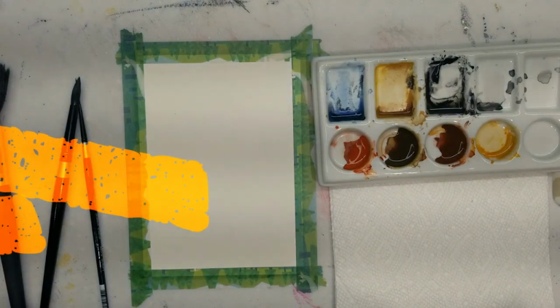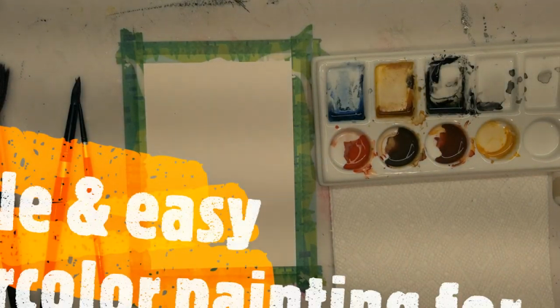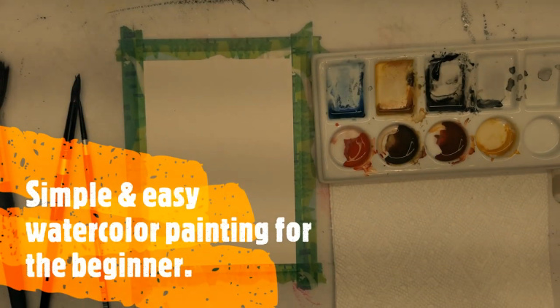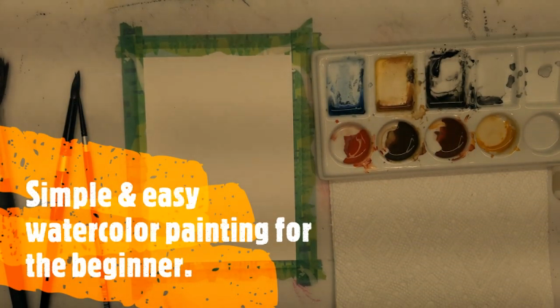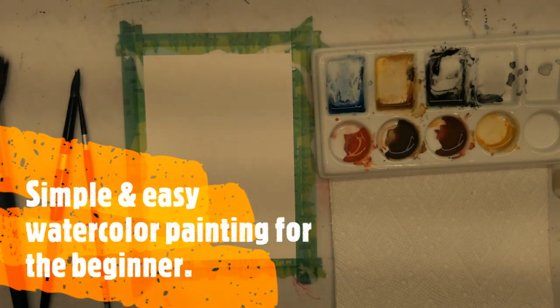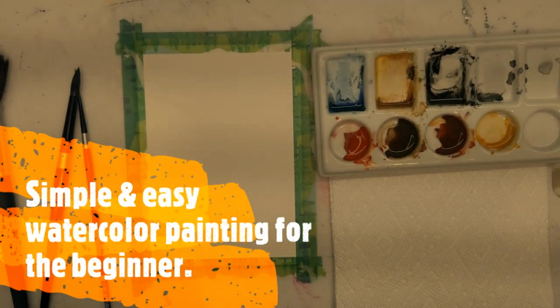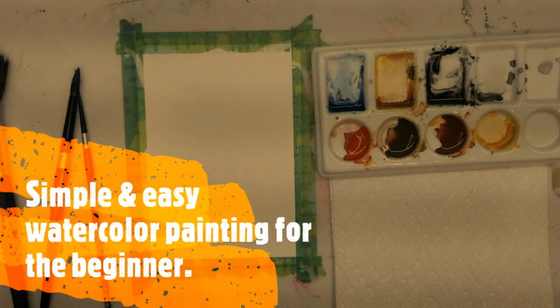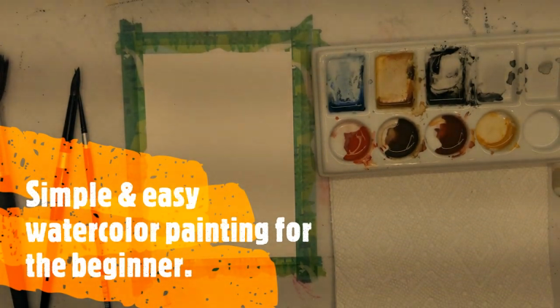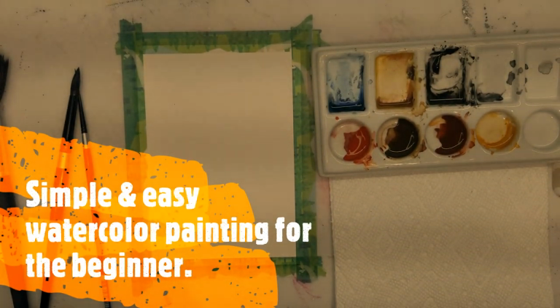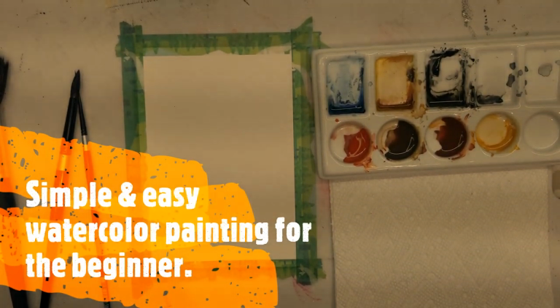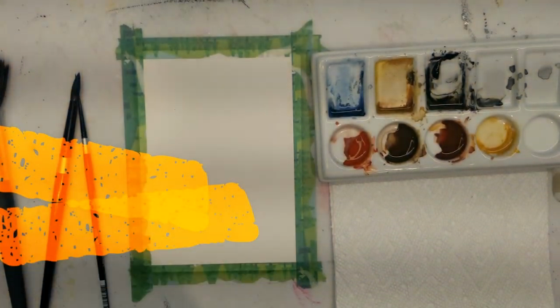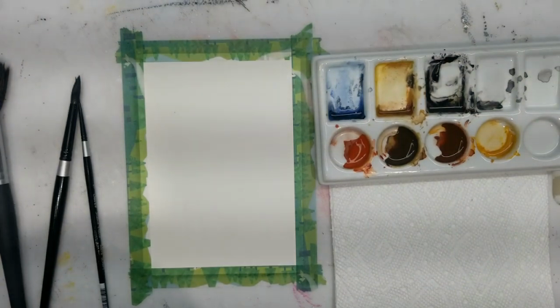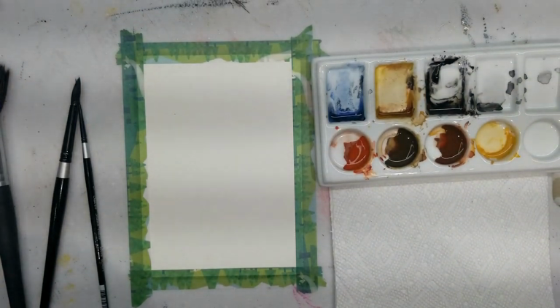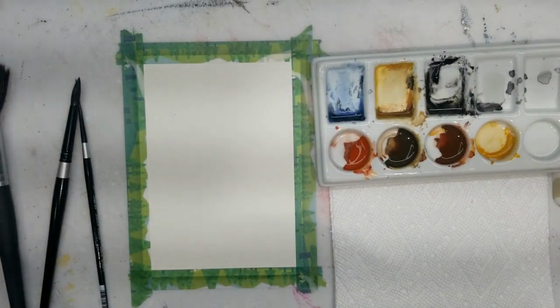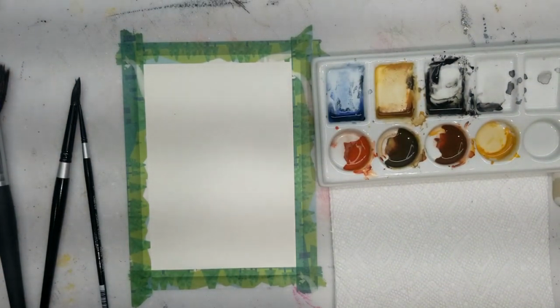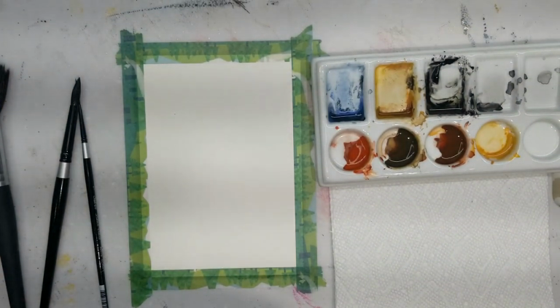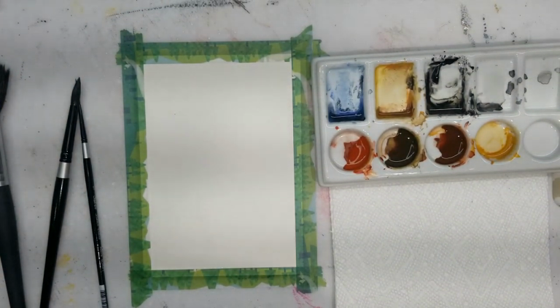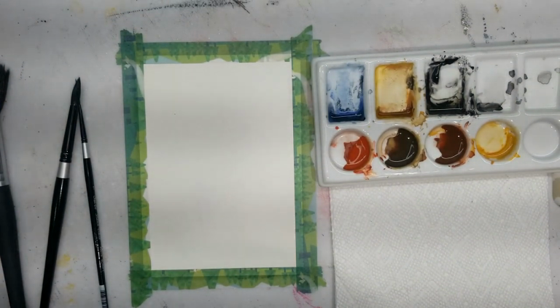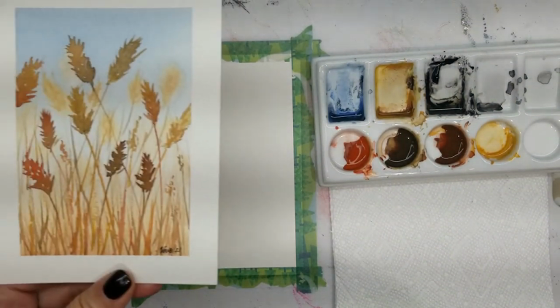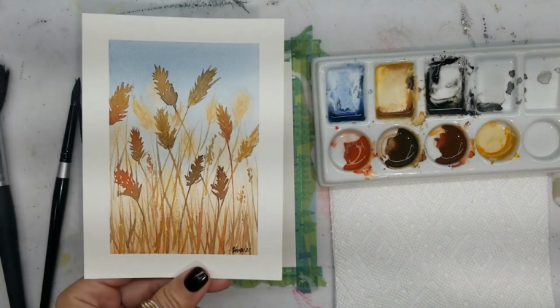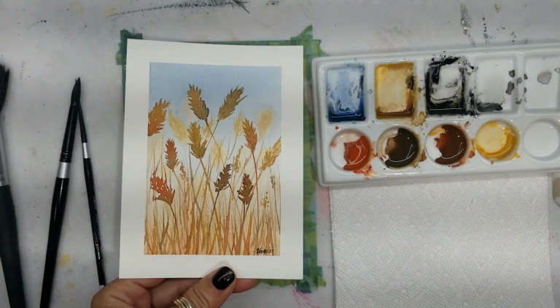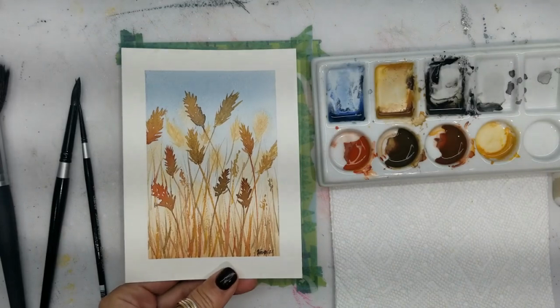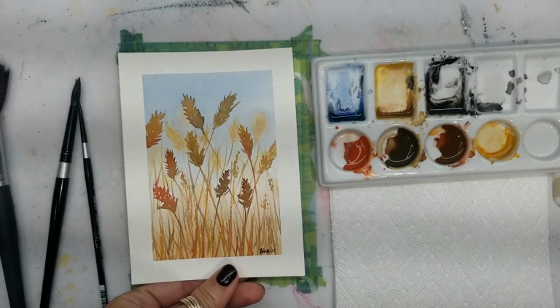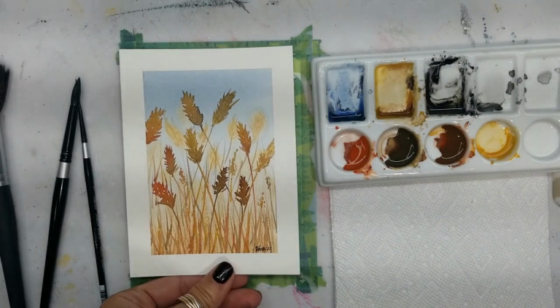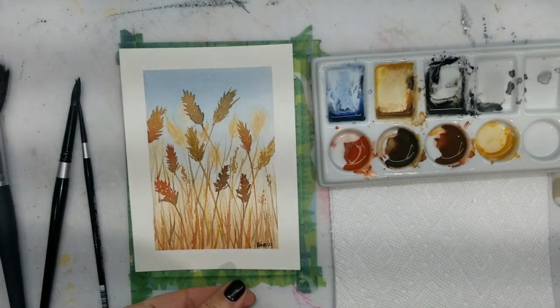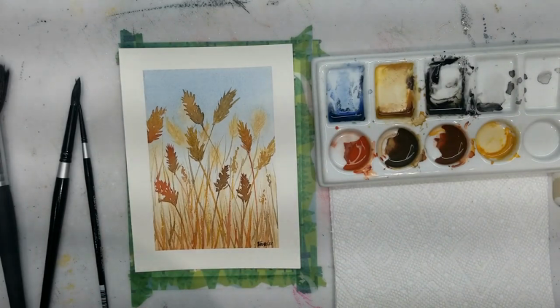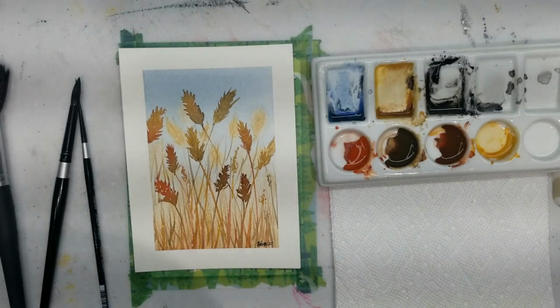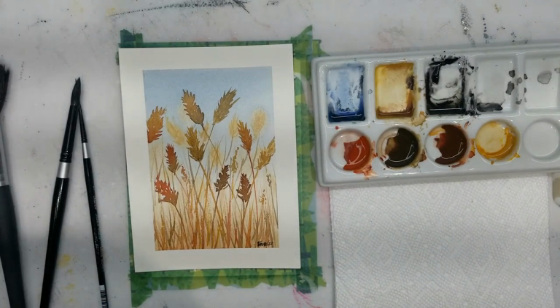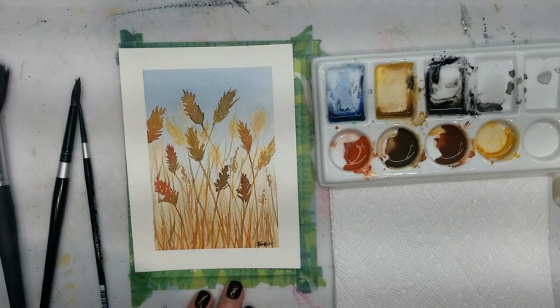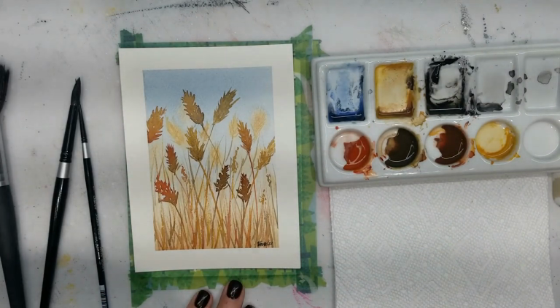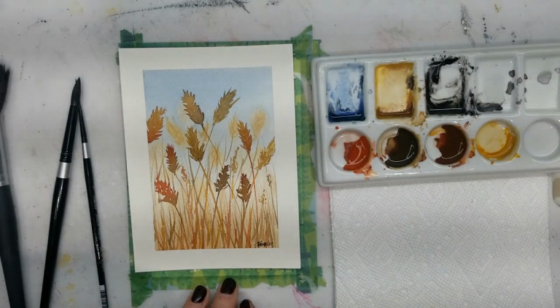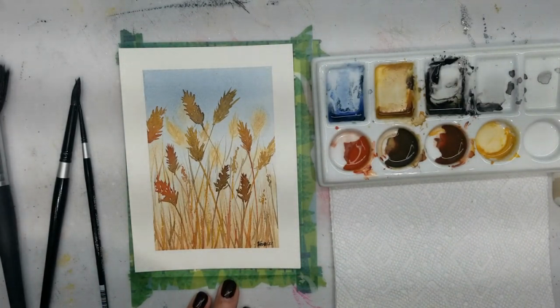Hi everyone, I'm Jeanette with Vivo Vintage Designs. Welcome to today's video. In today's video, I am going to show you how I painted this very simple painting using watercolor, and this is for the beginner.